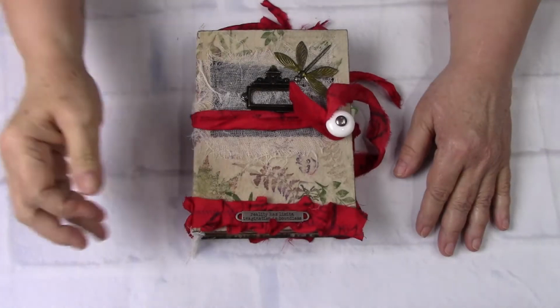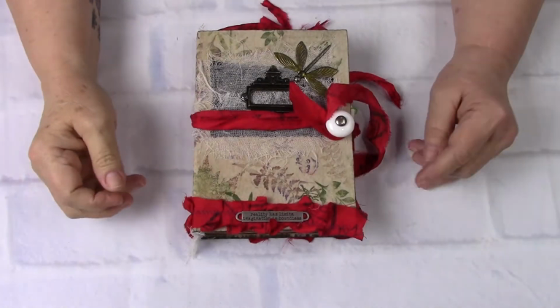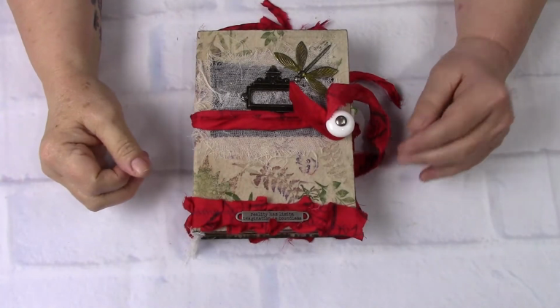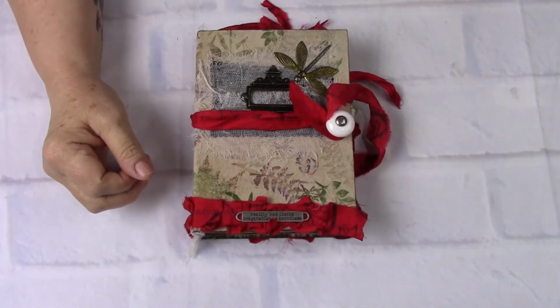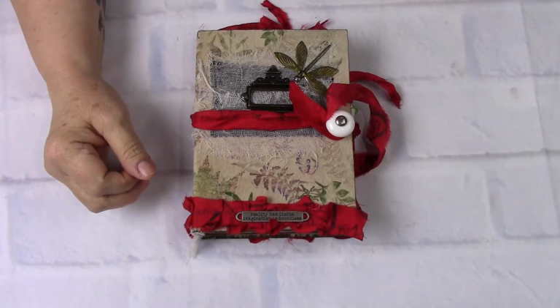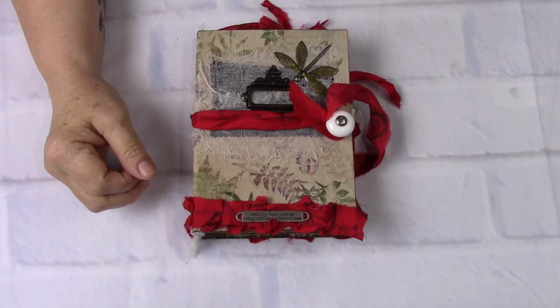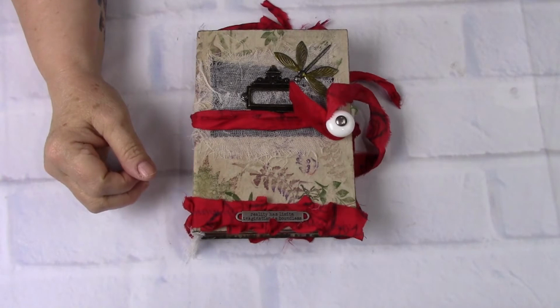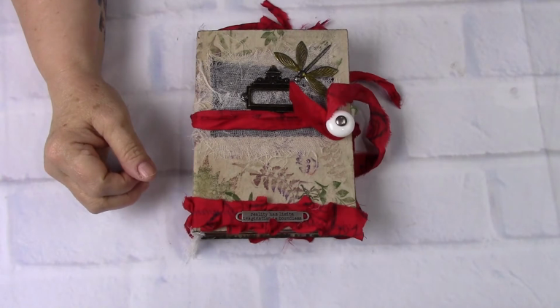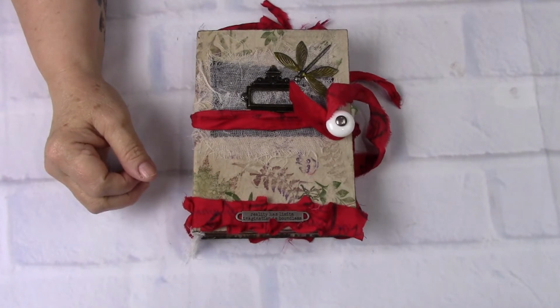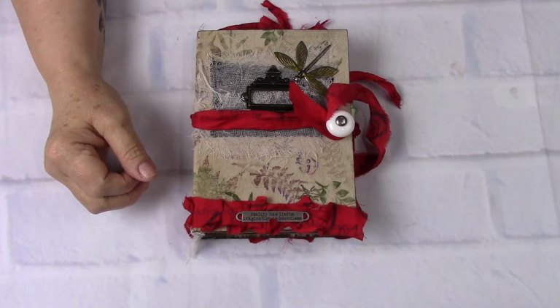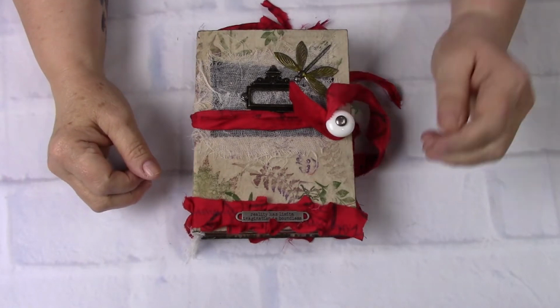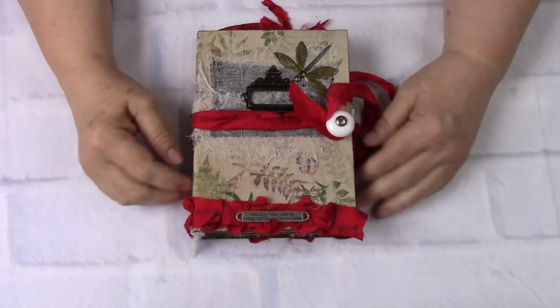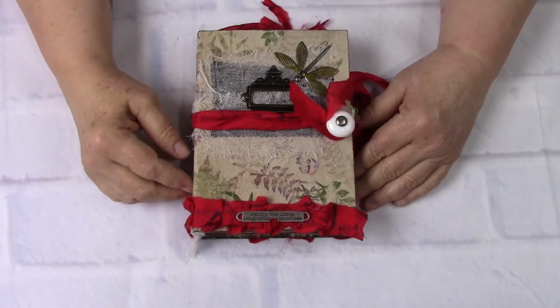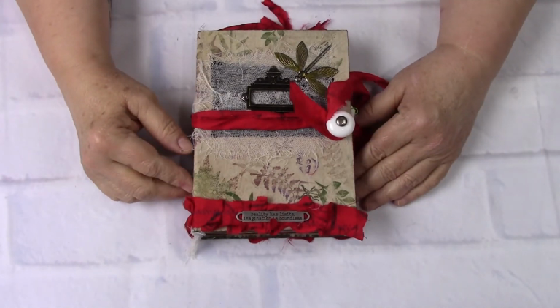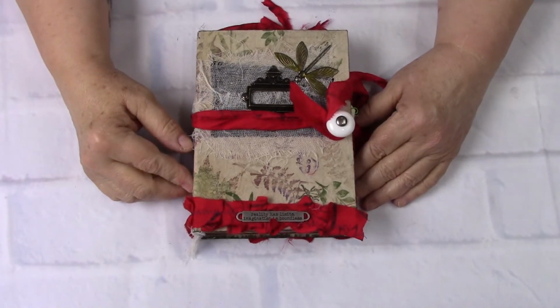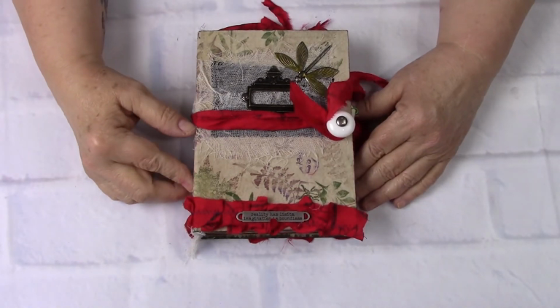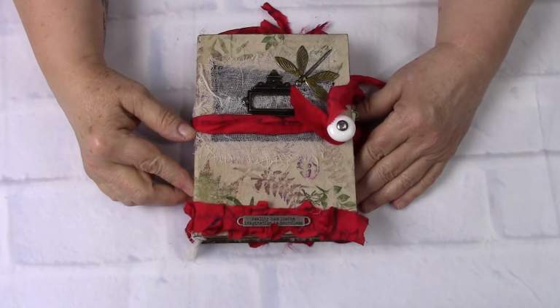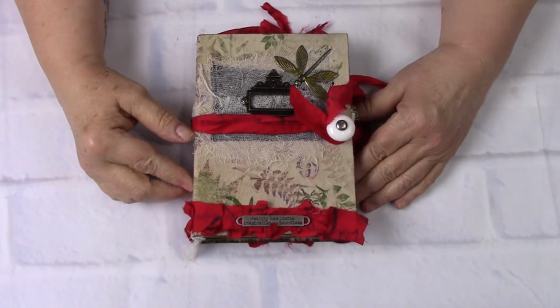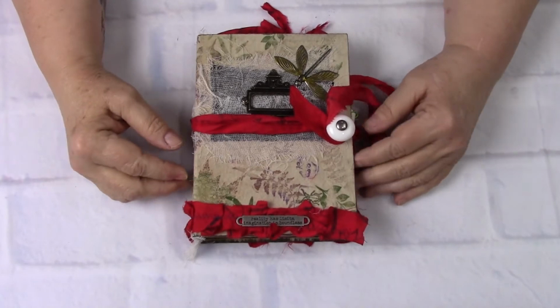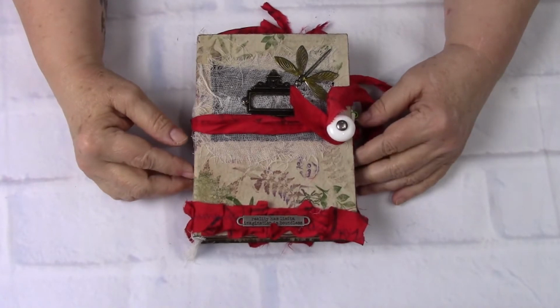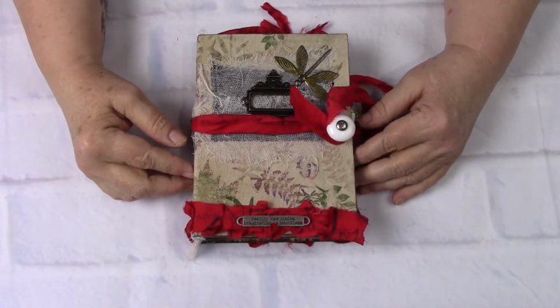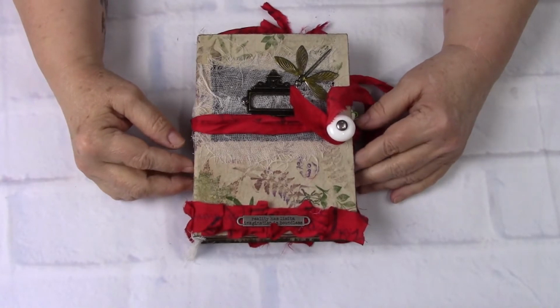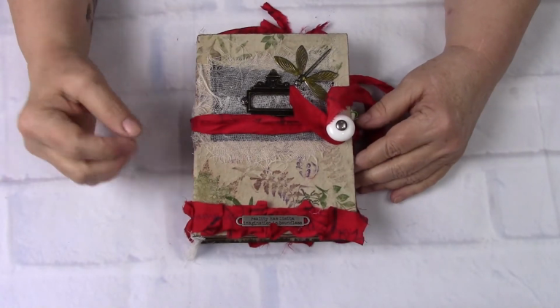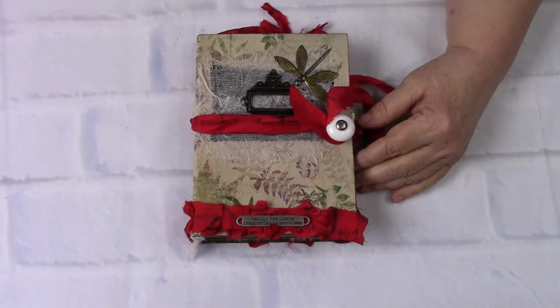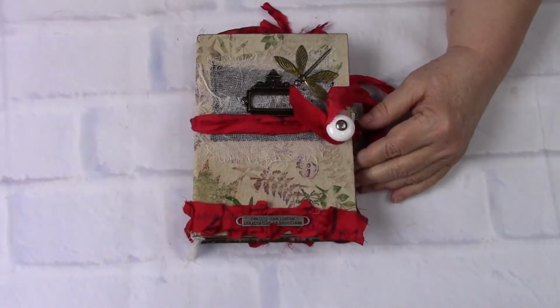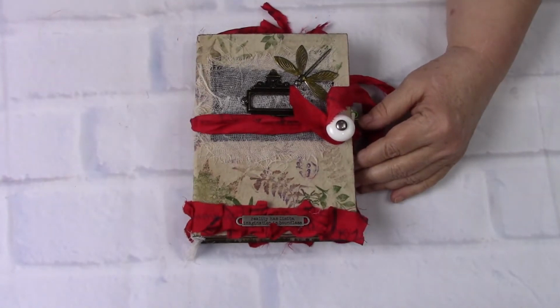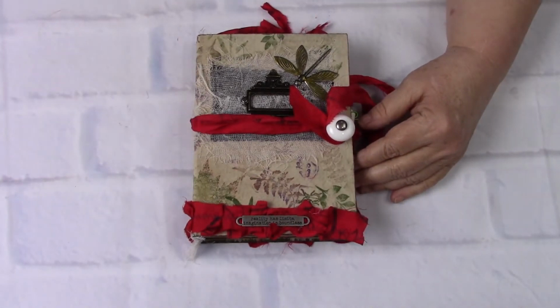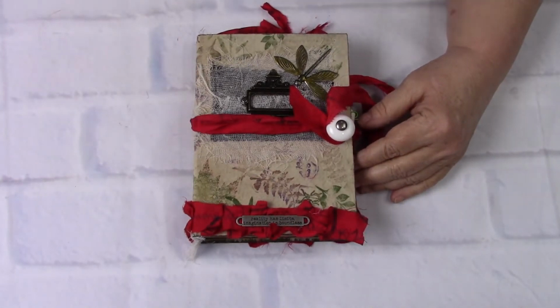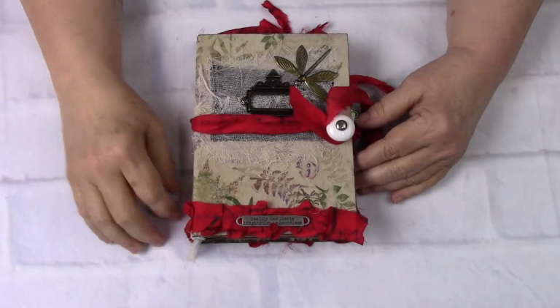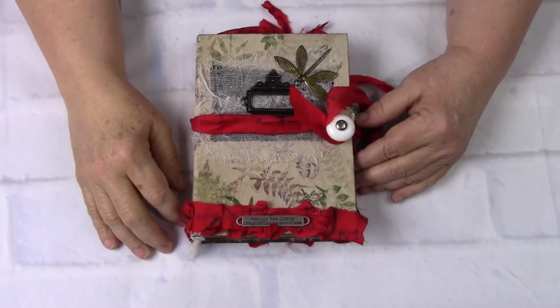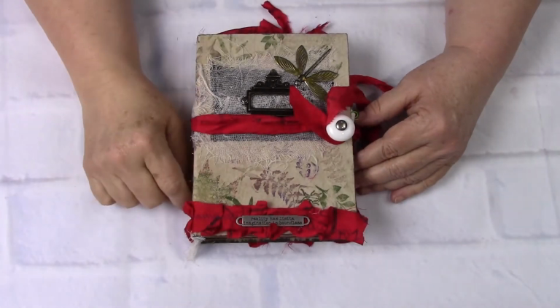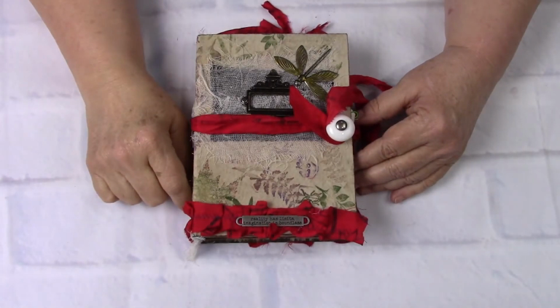Hi, this is Linda with LL Creation Studio. I've got a little journal that I wanted to share with you today. Her name is Flight, still on the hippie names of the 60s and 70s.